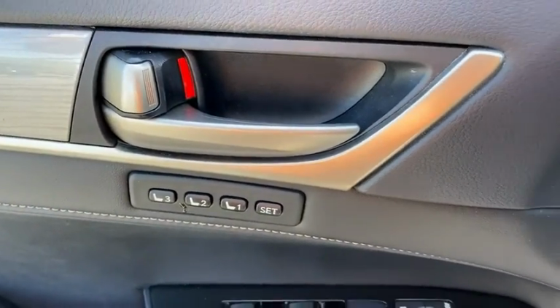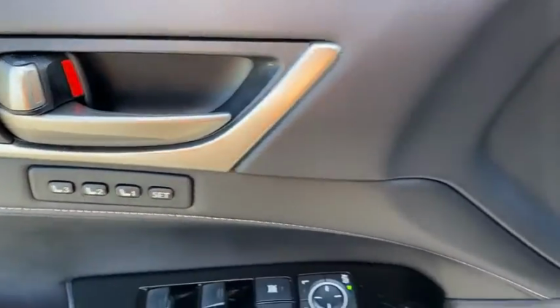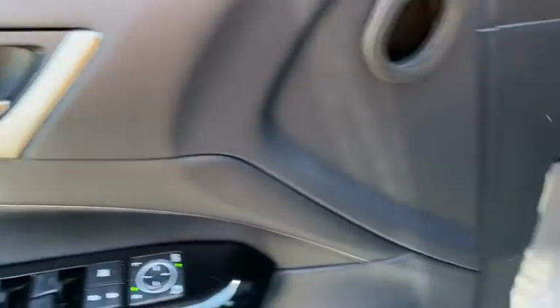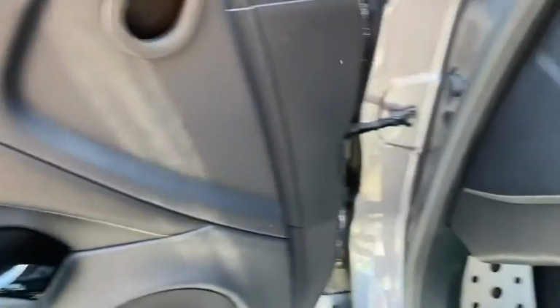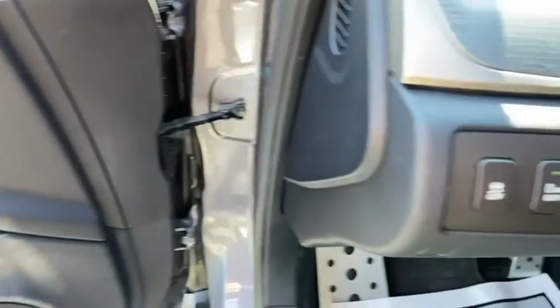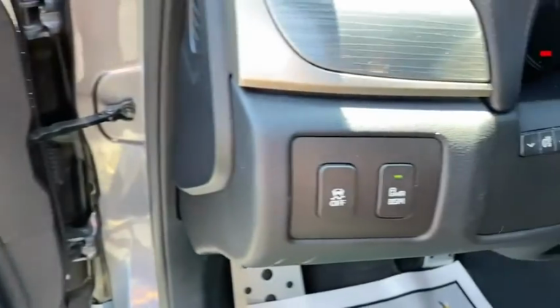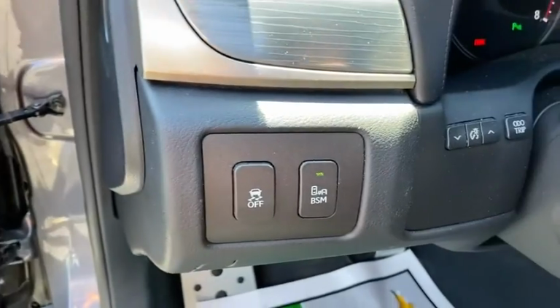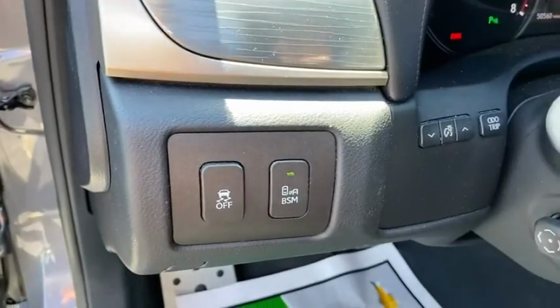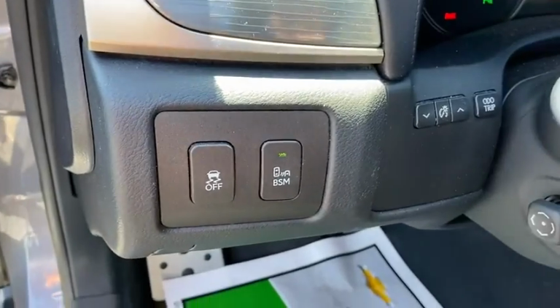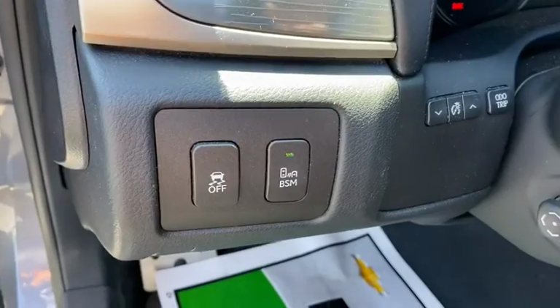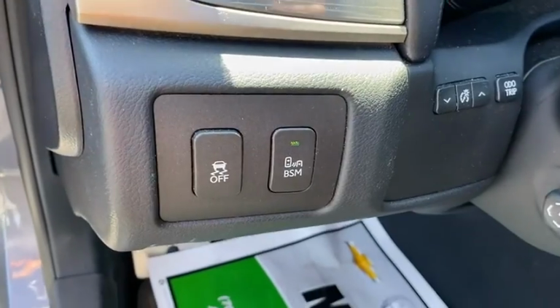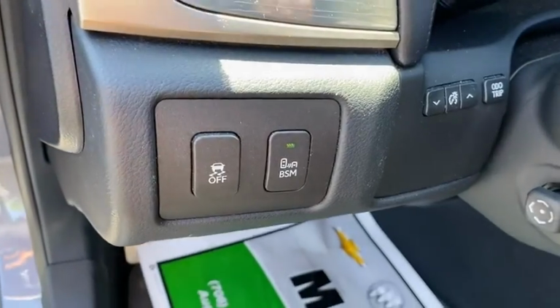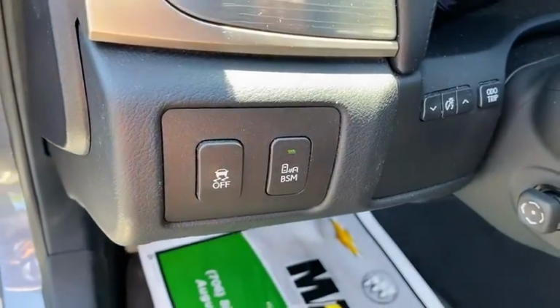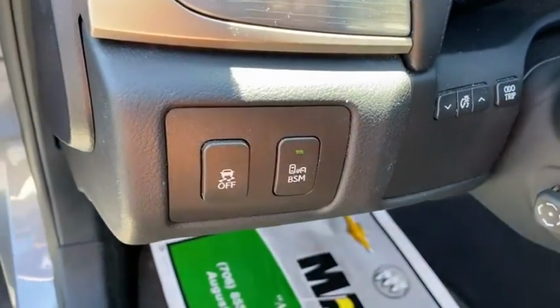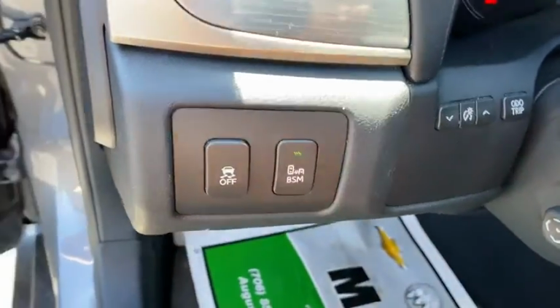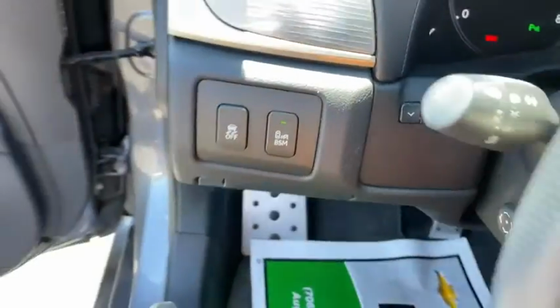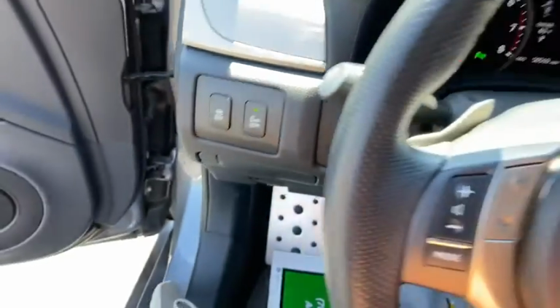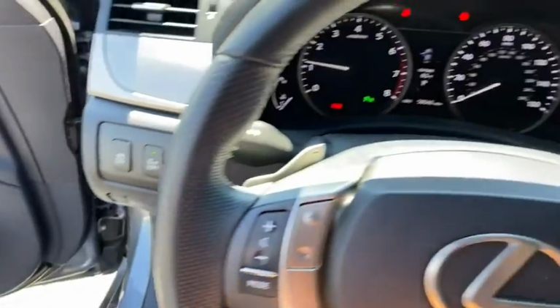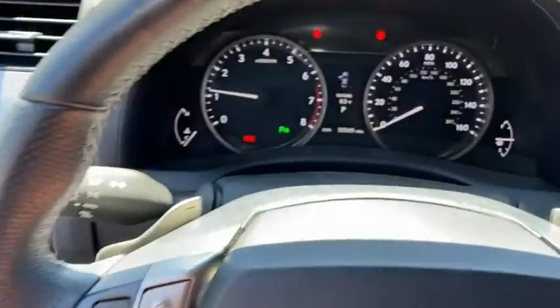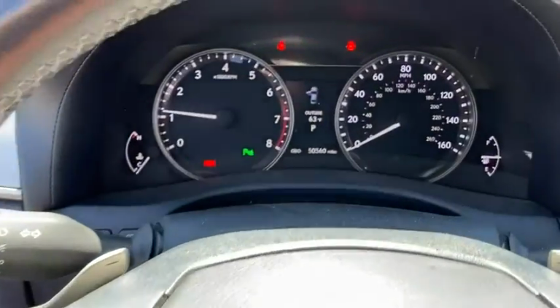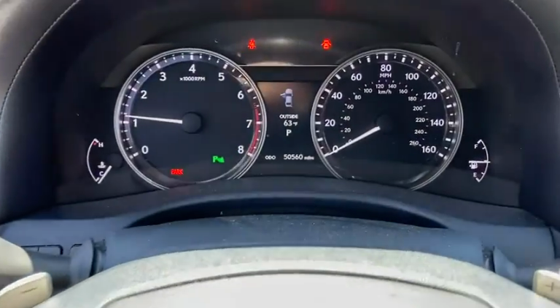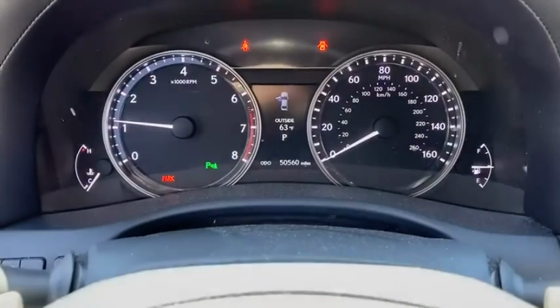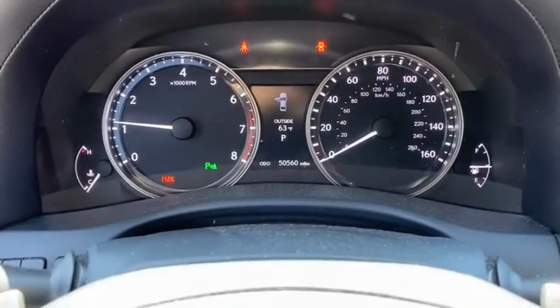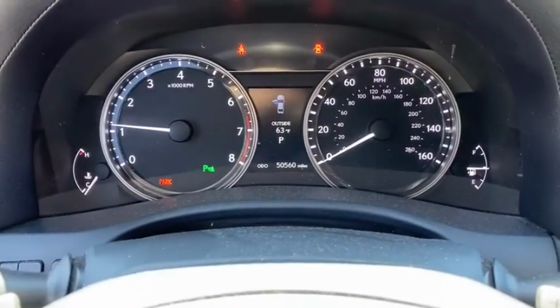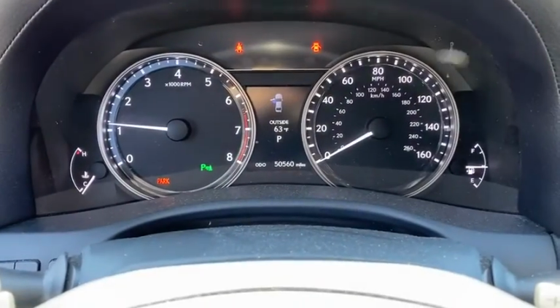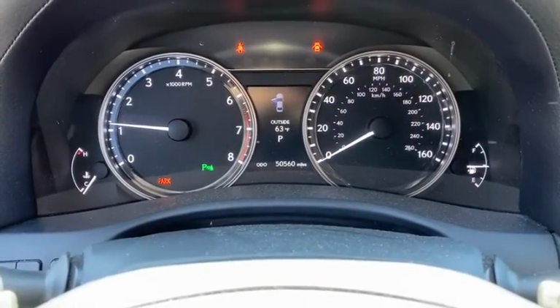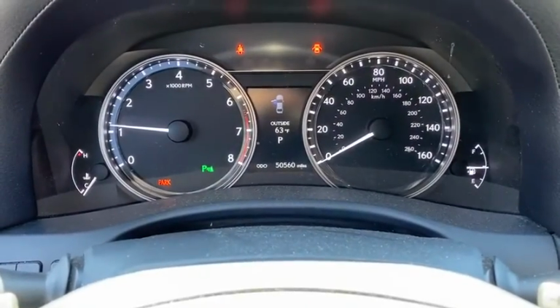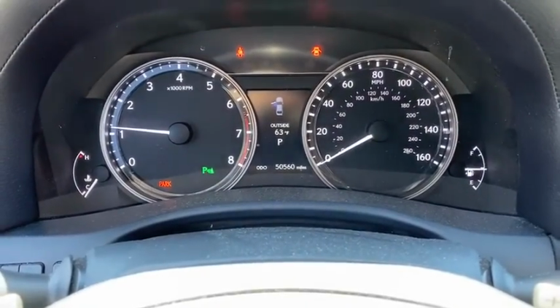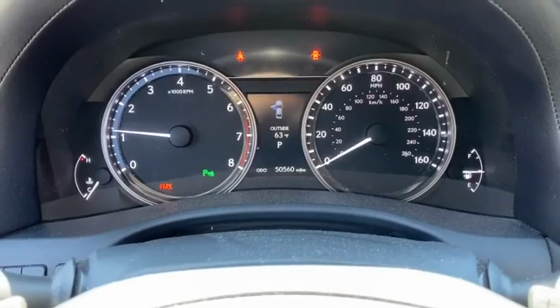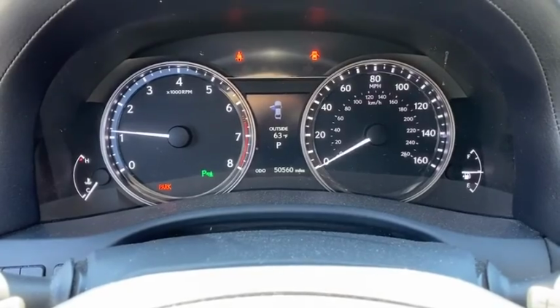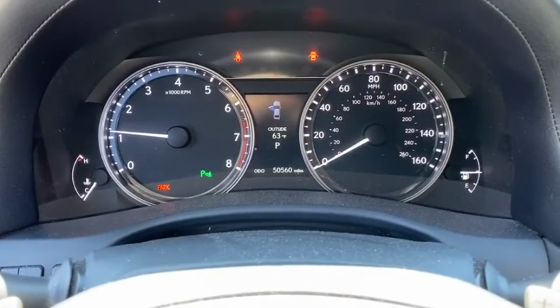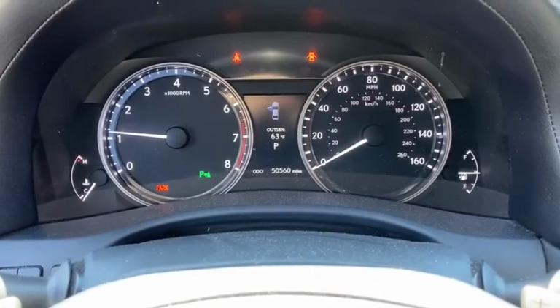Security system, rear window defroster, compass, CD player, trip computer, overhead console, panic alarm, tachometer, power moonroof.